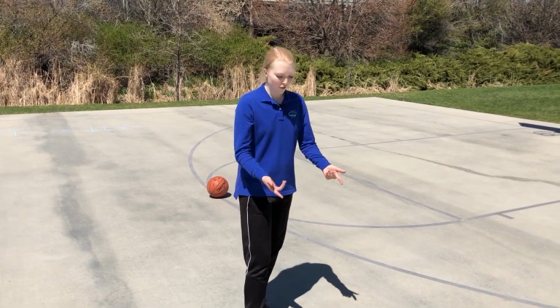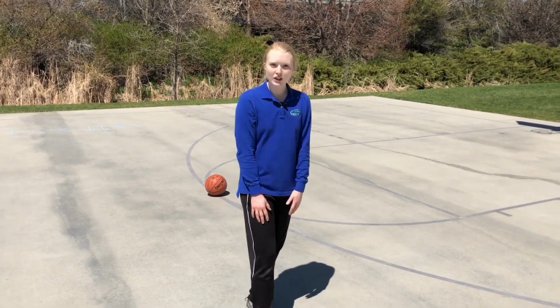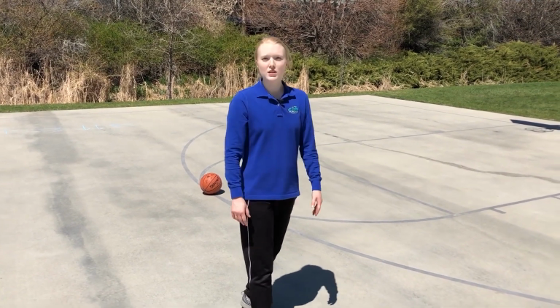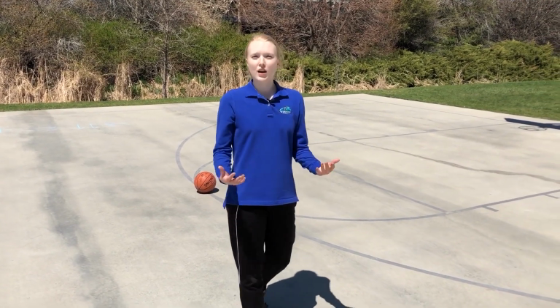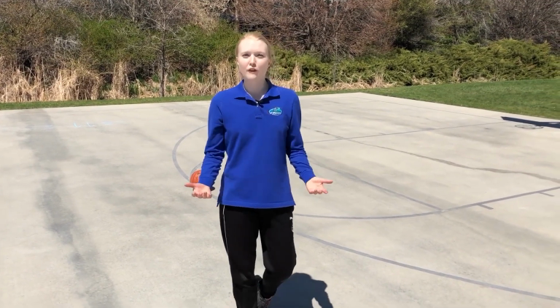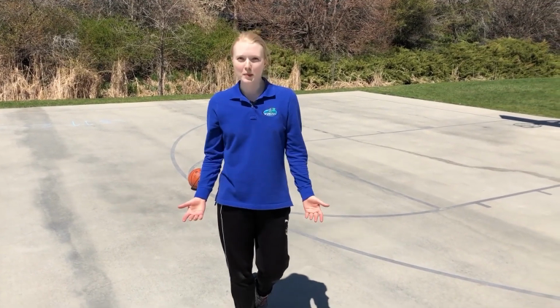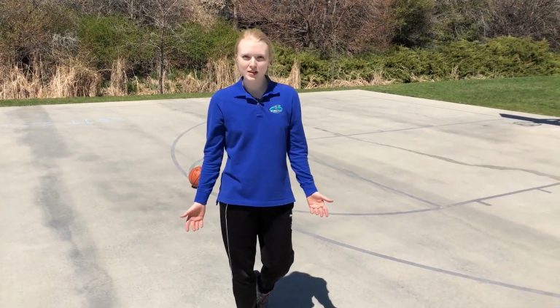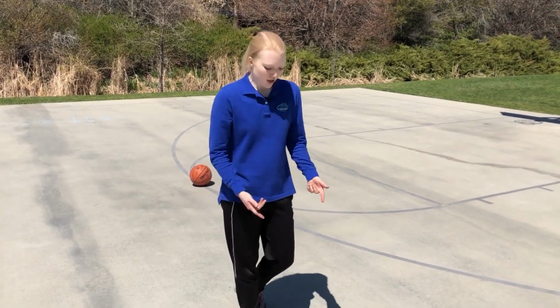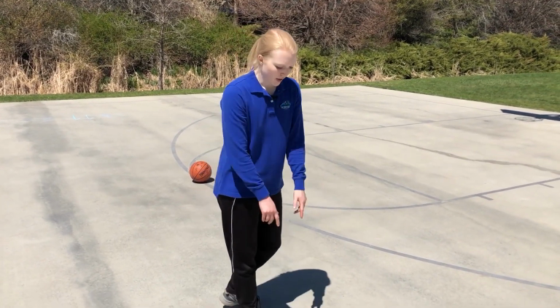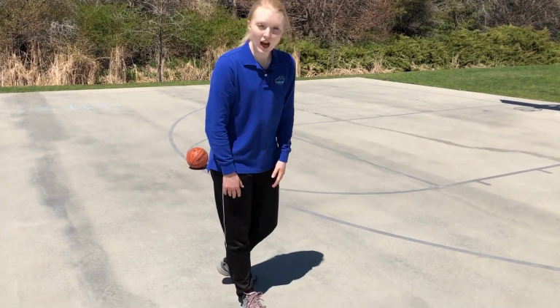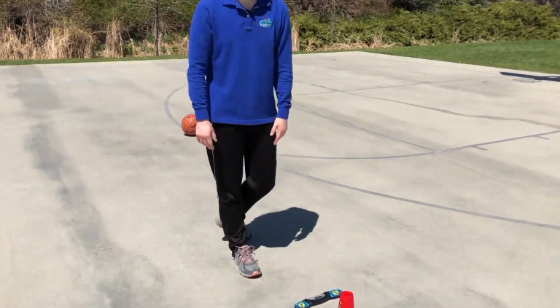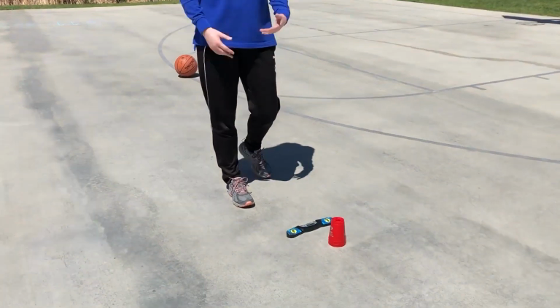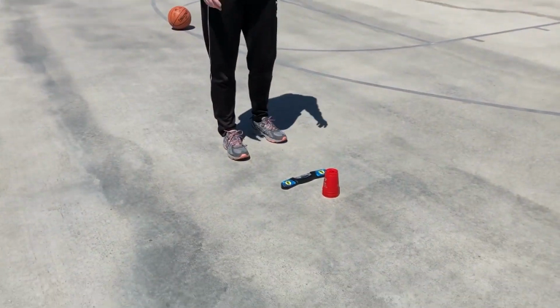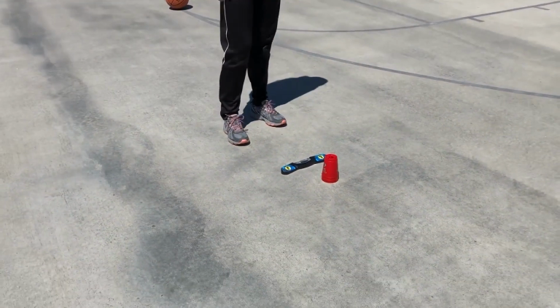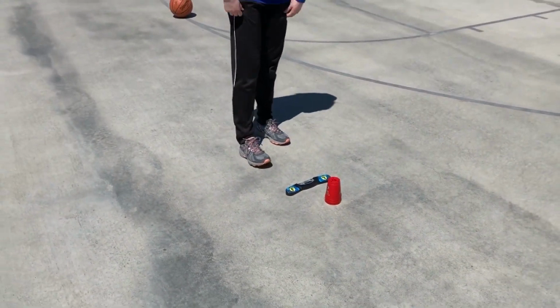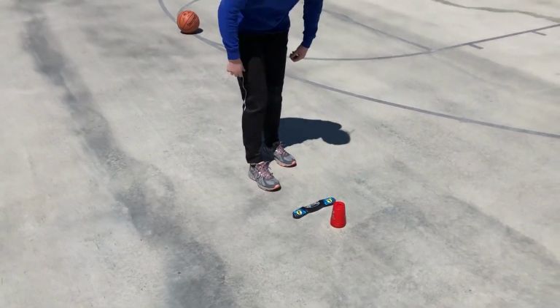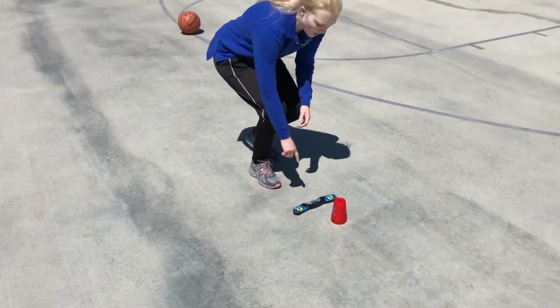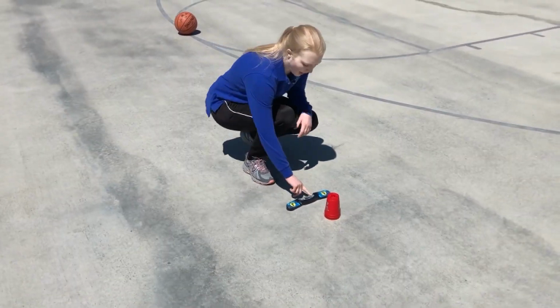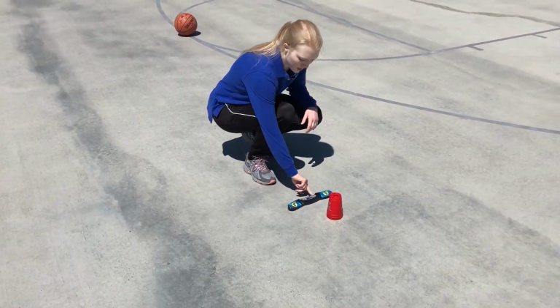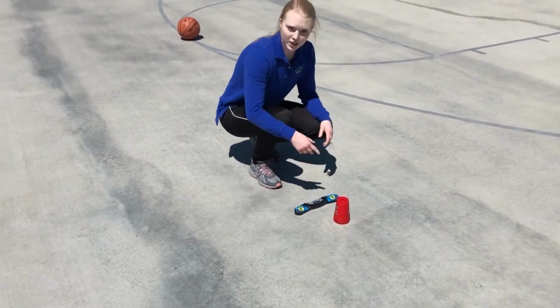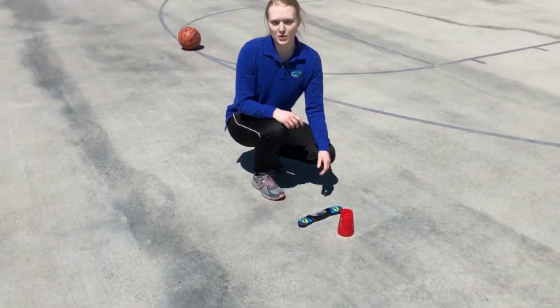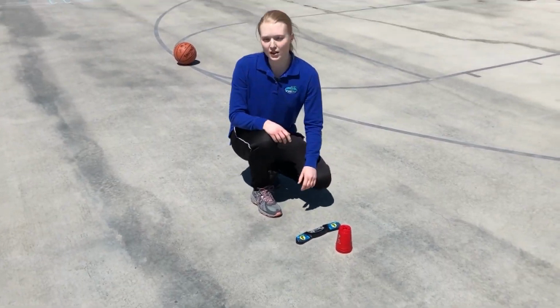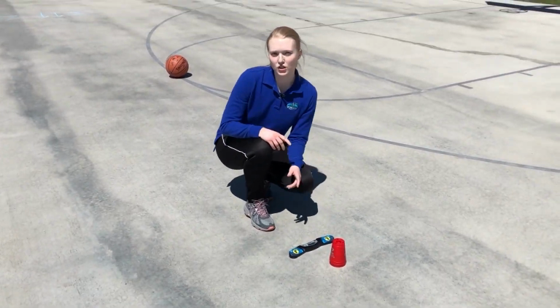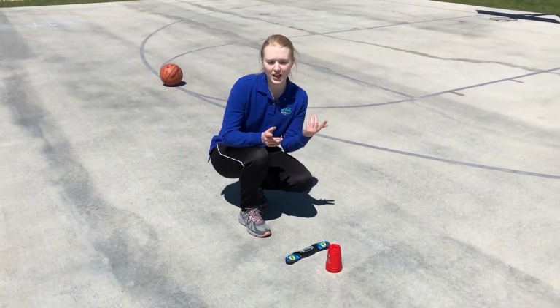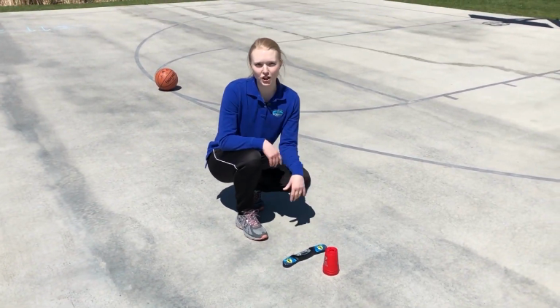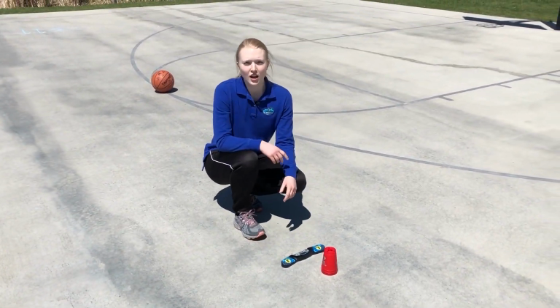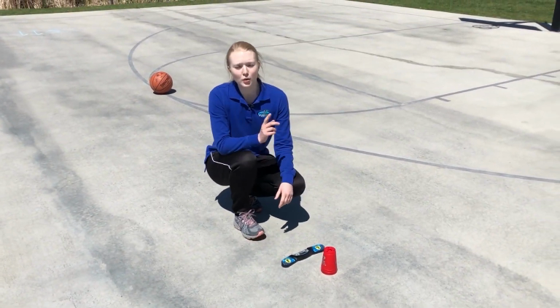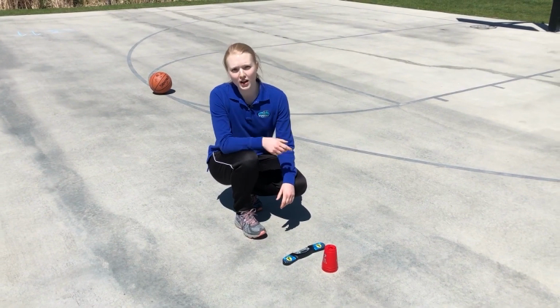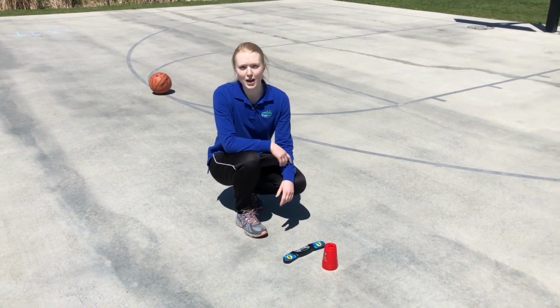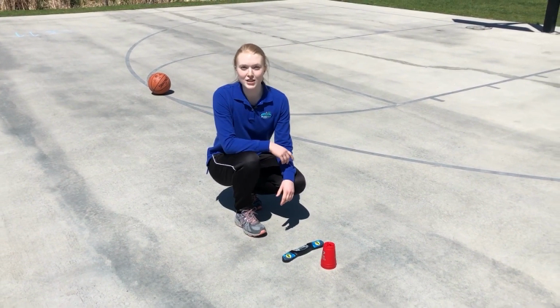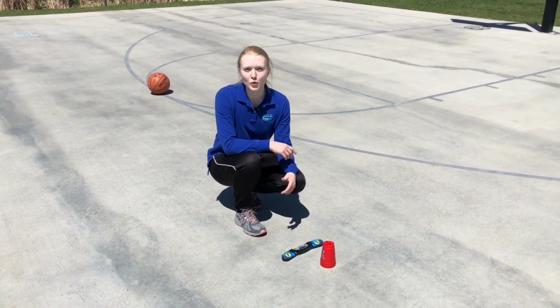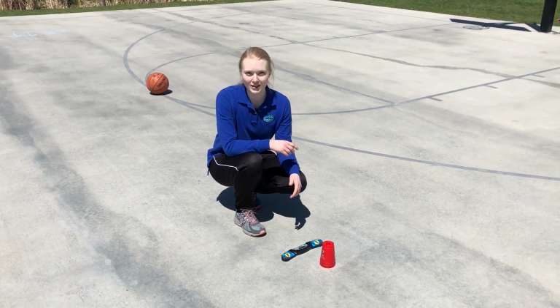The fun thing to do is to race your family members. I've got a timer here — use whatever timer you have at home and it's fun to compare times at the end. Just take your turn, go one at a time and see who wins.